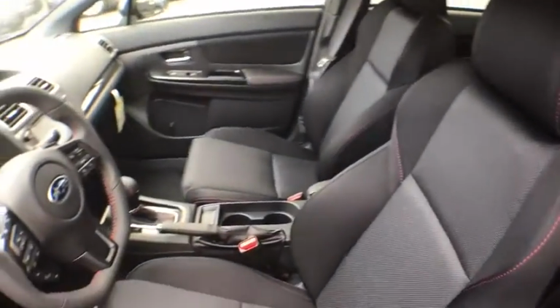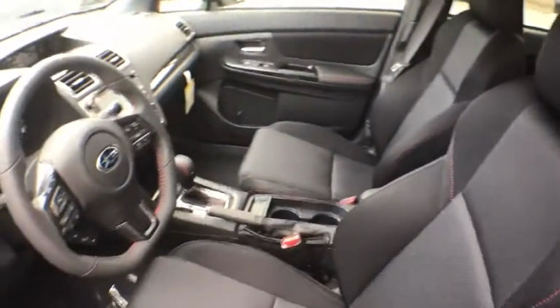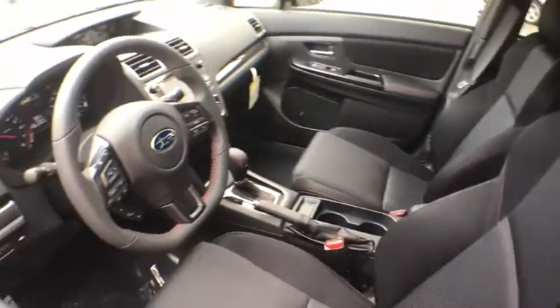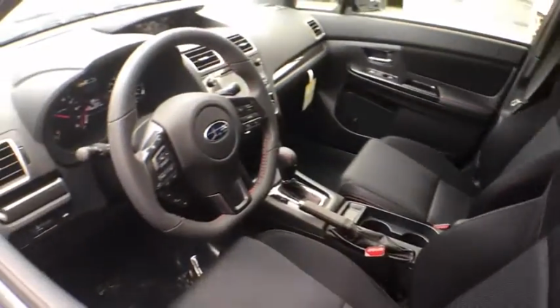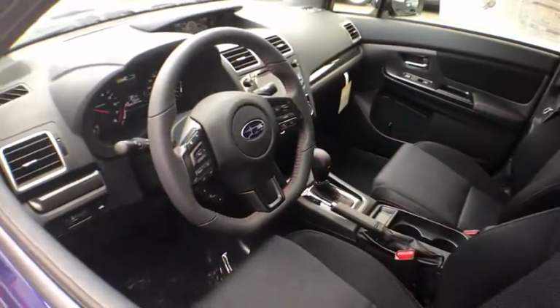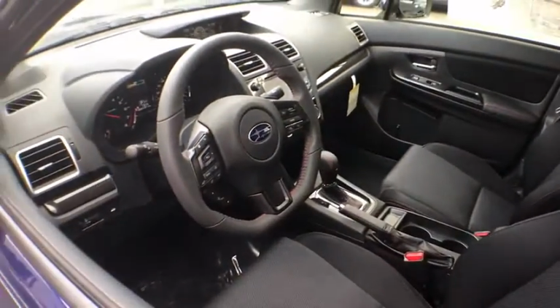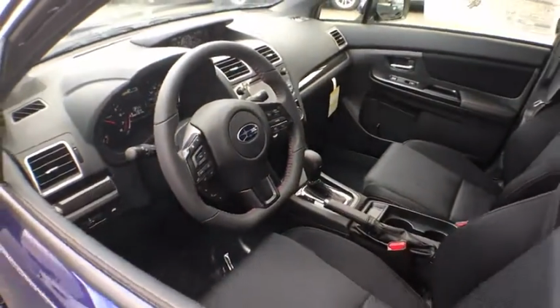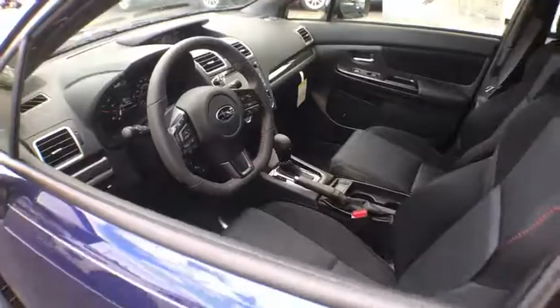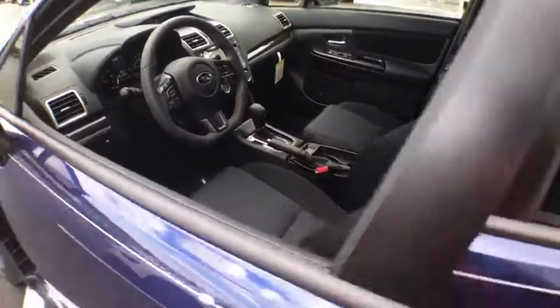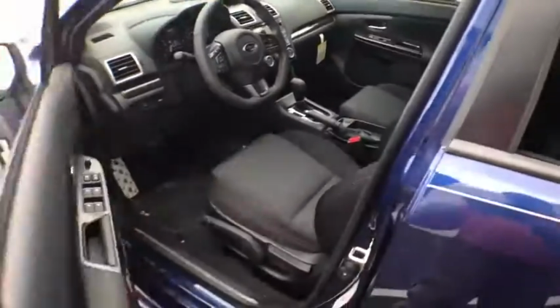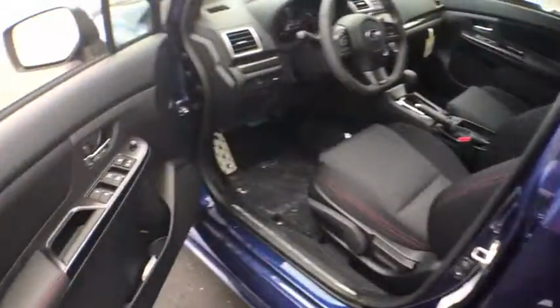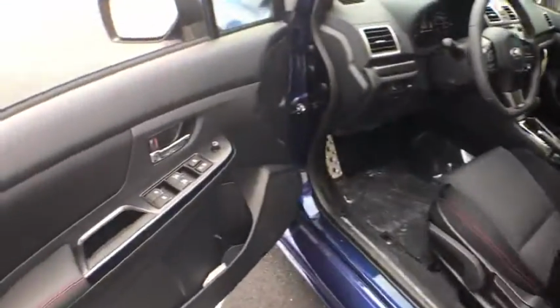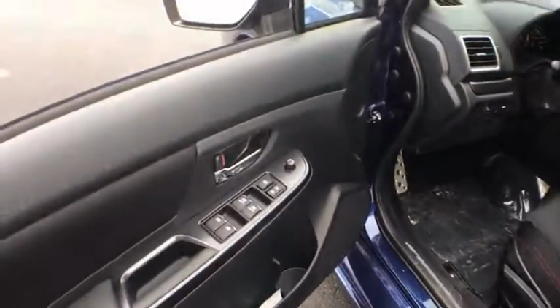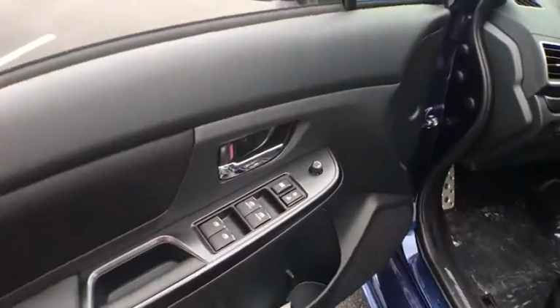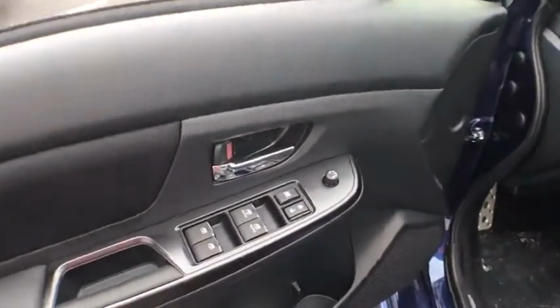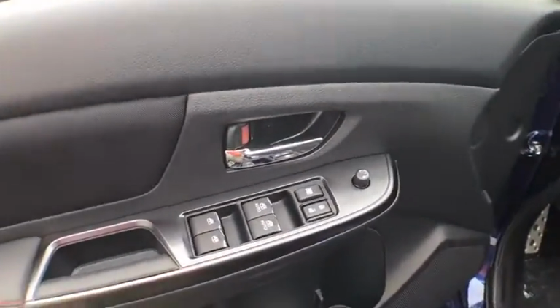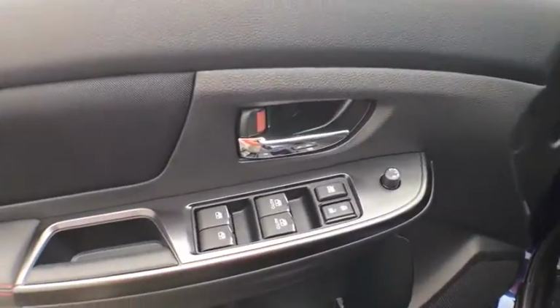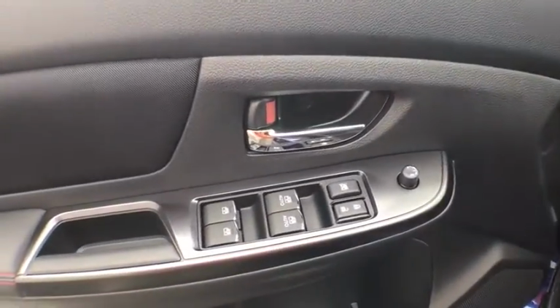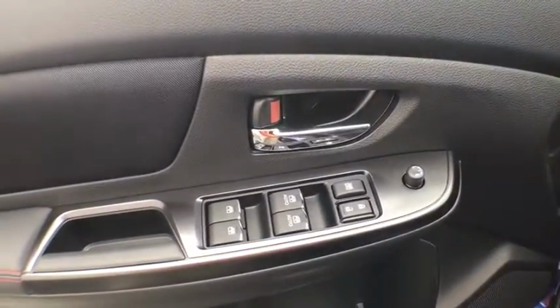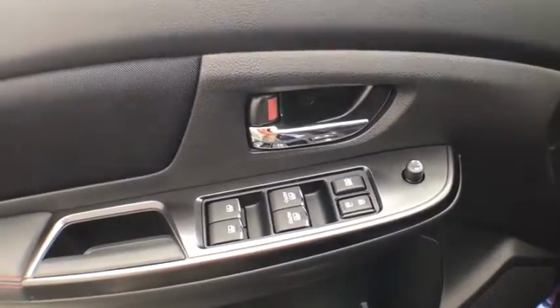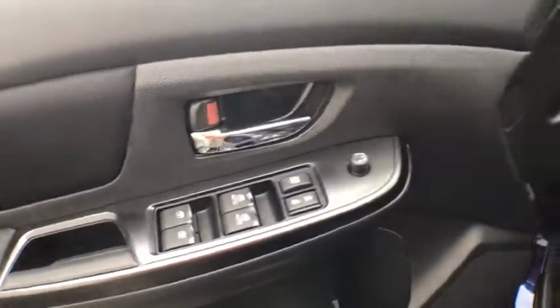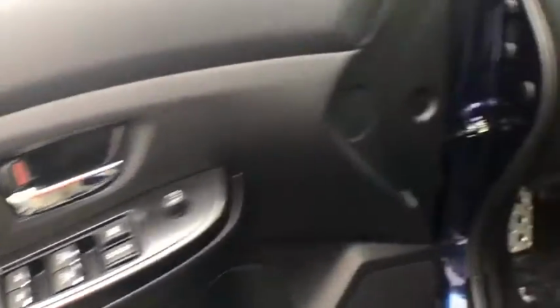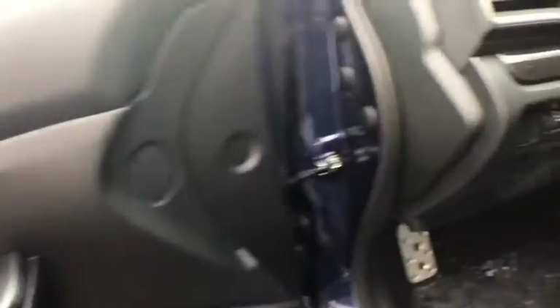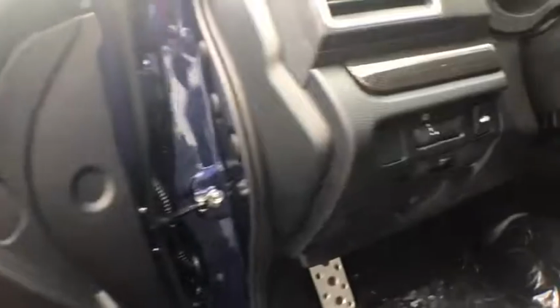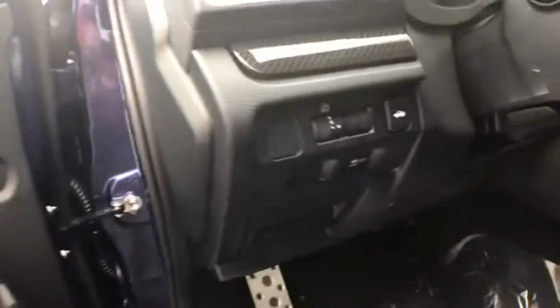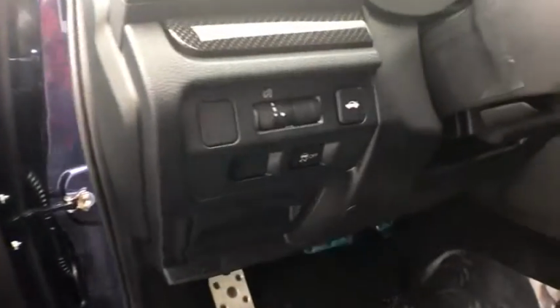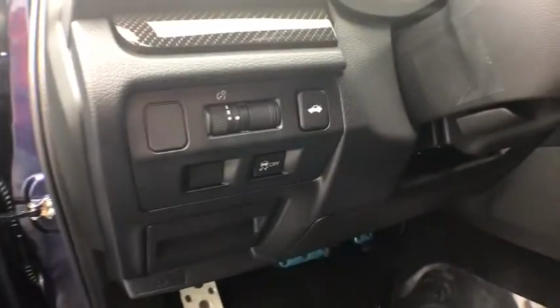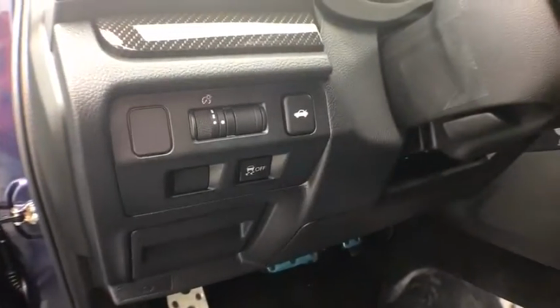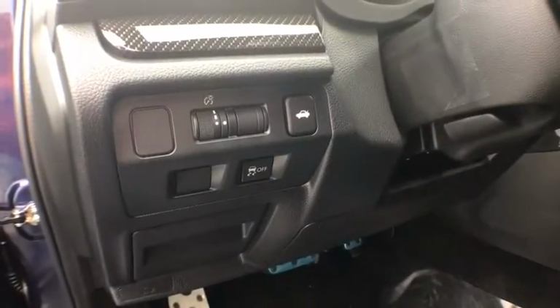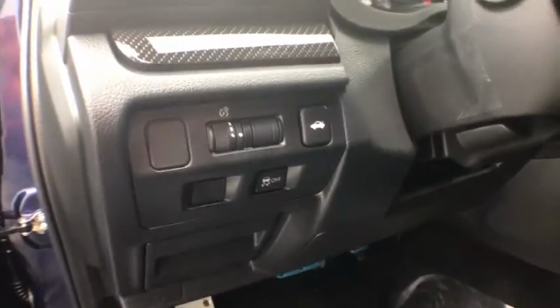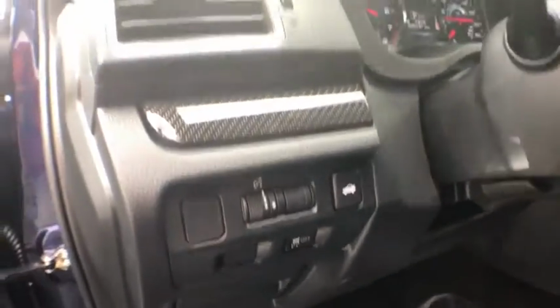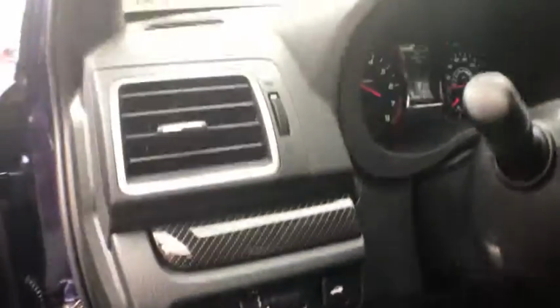All-wheel drive, traction control, leather-wrapped steering wheel, dual airbags, Bluetooth wireless data, hands-free phone, power steering, four-wheel disc brakes, fog lights.